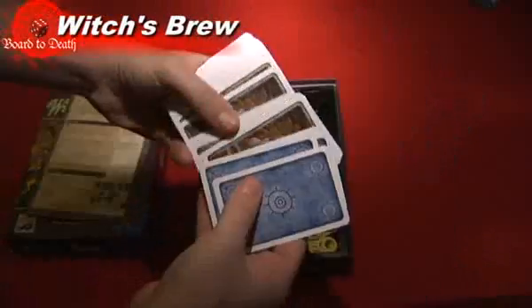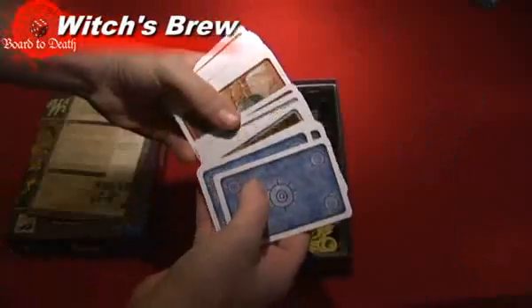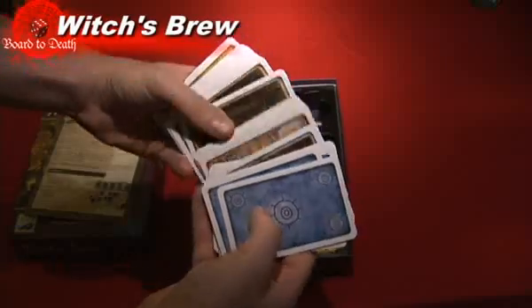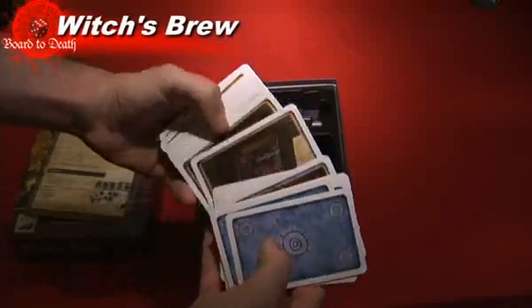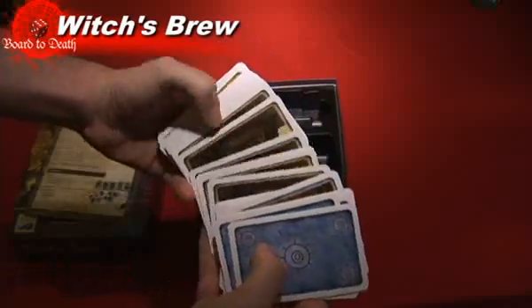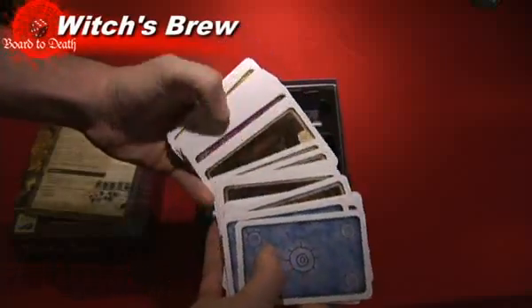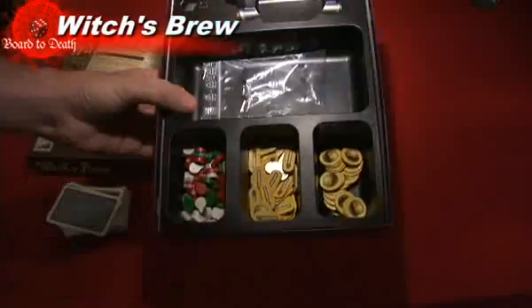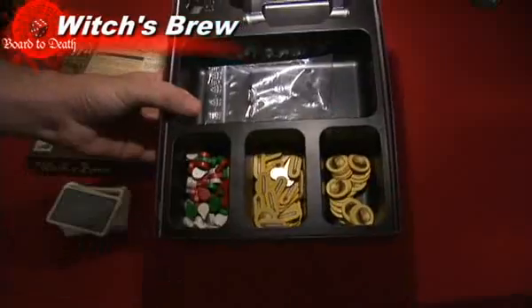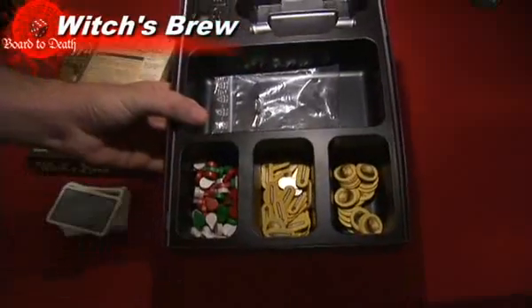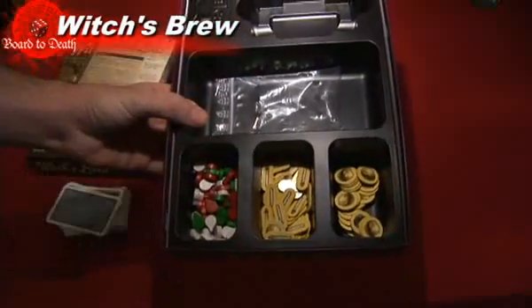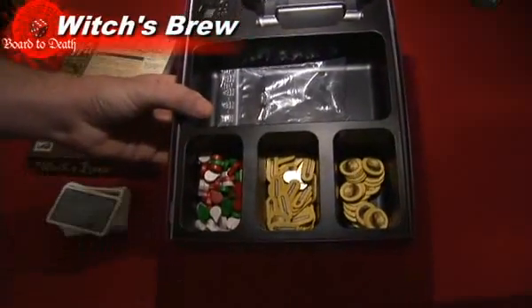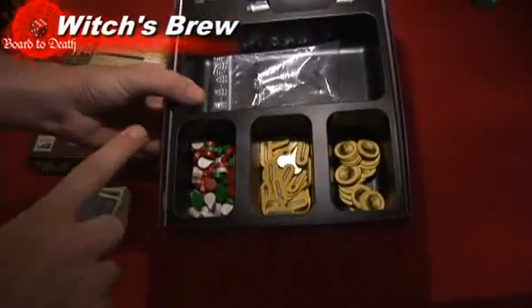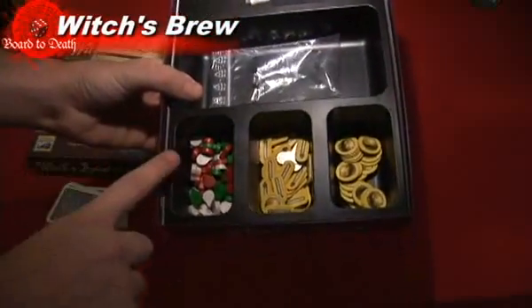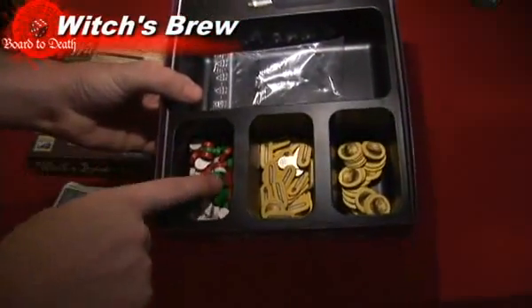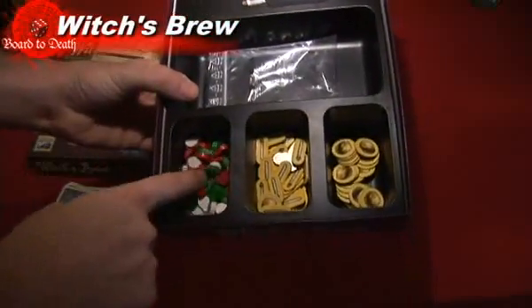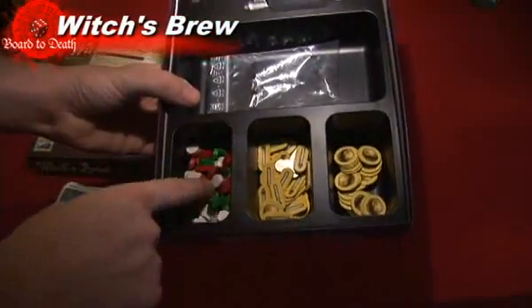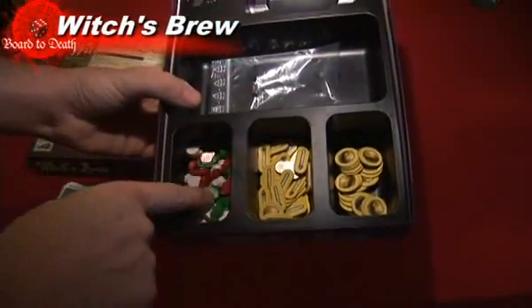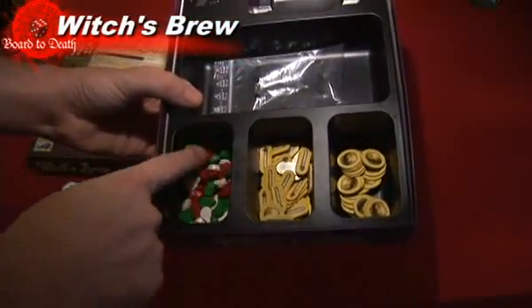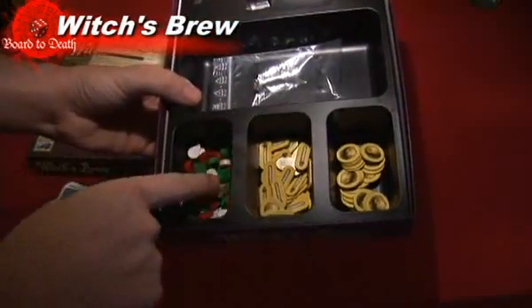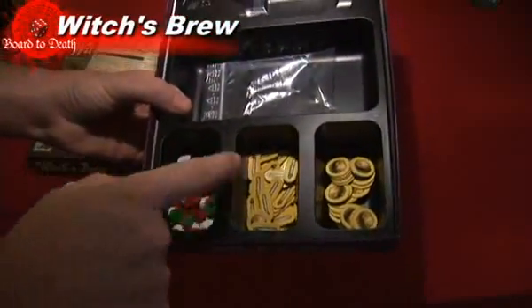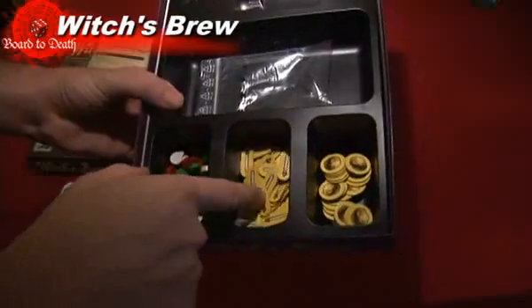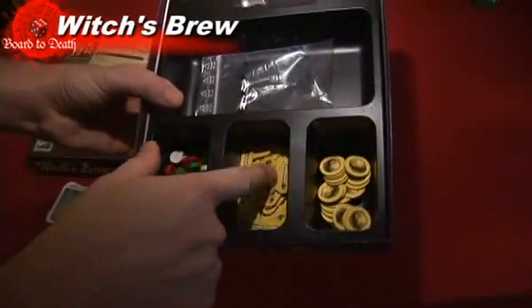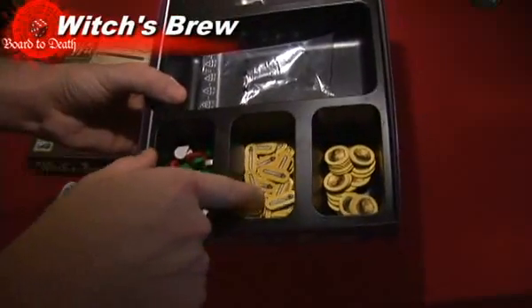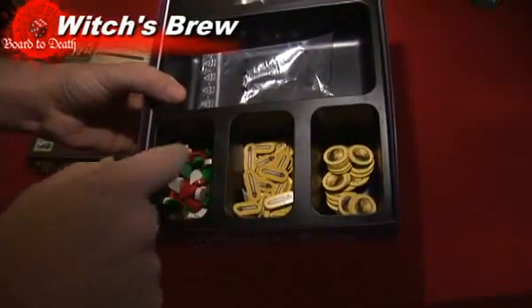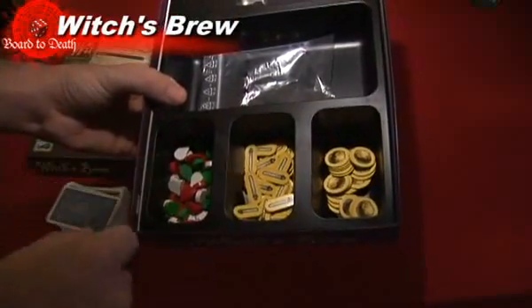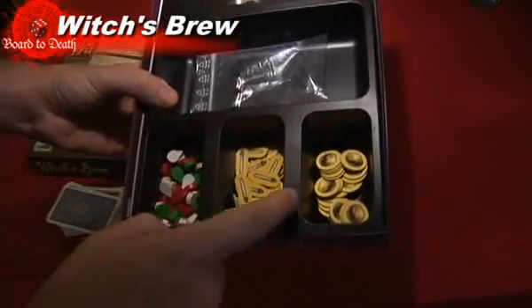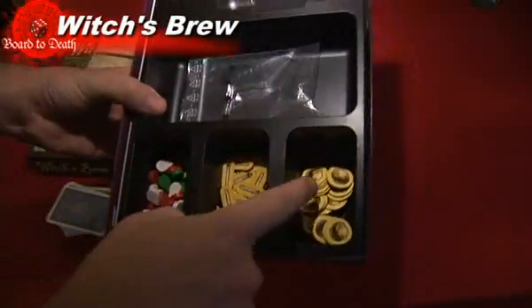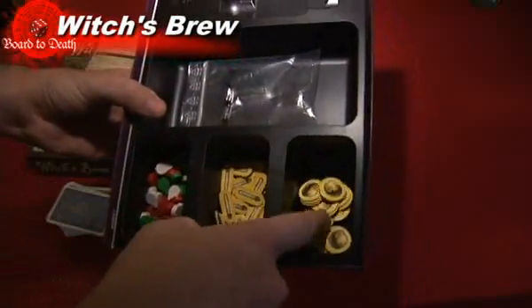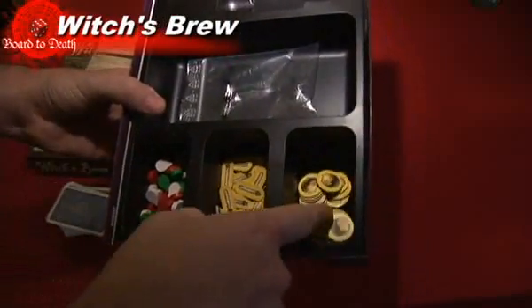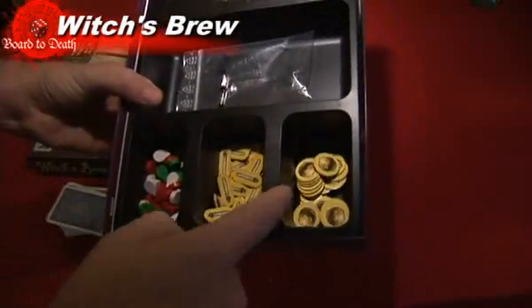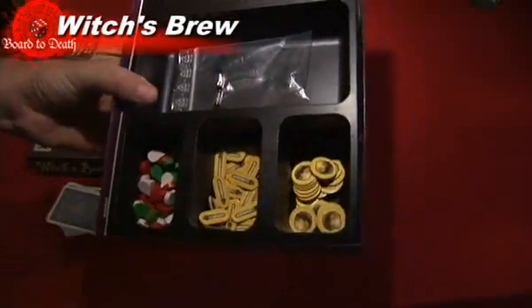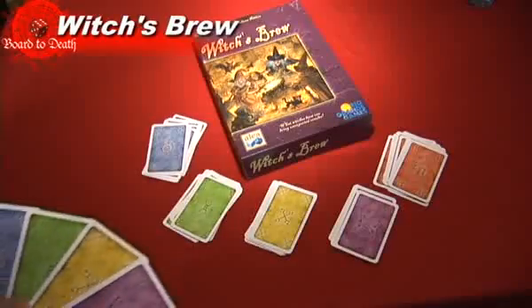In the box, you will get cards, some wooden tokens that represent ingredients, tokens that represent vials, and tokens that represent gold nuggets.